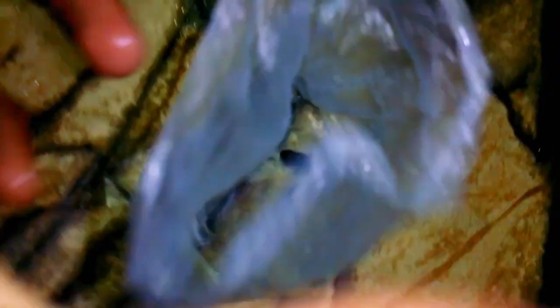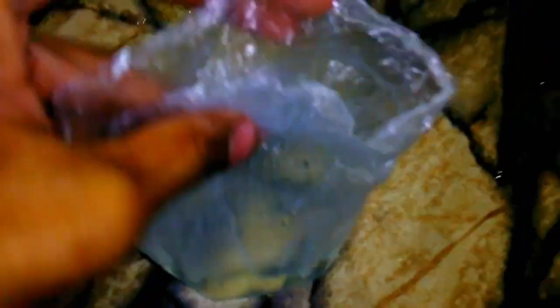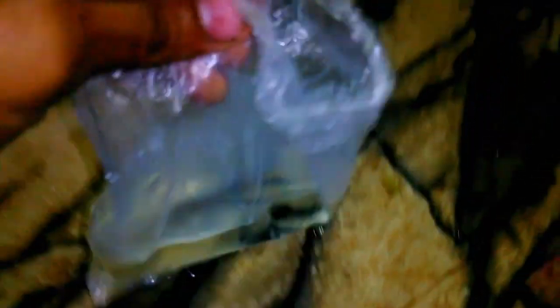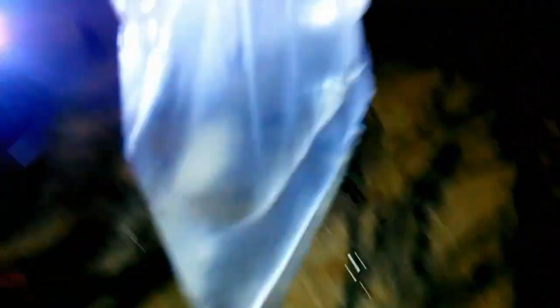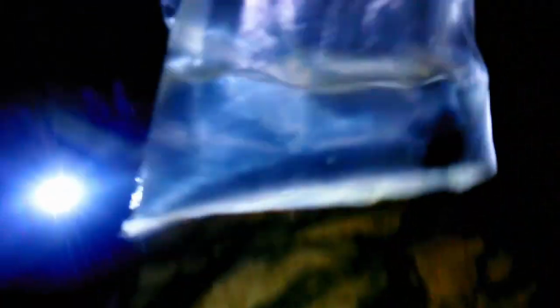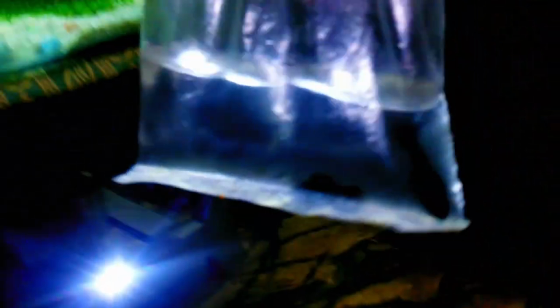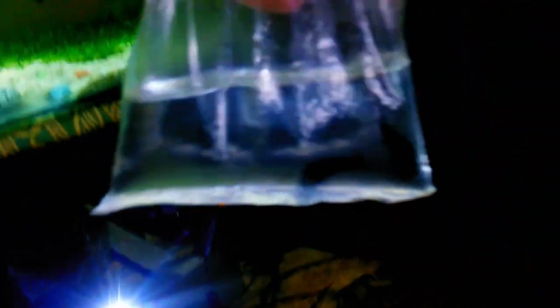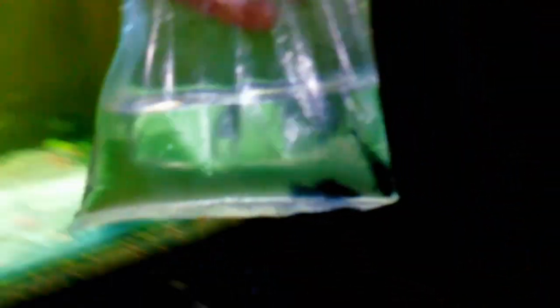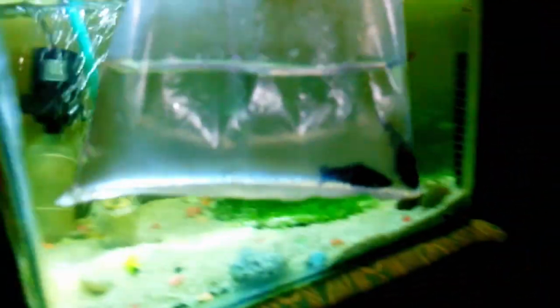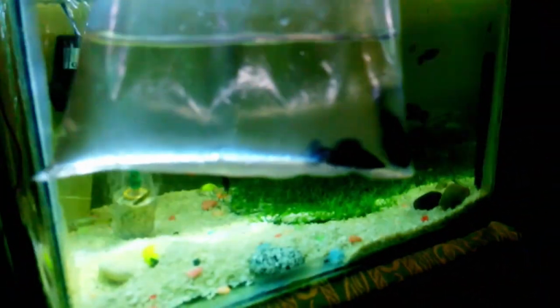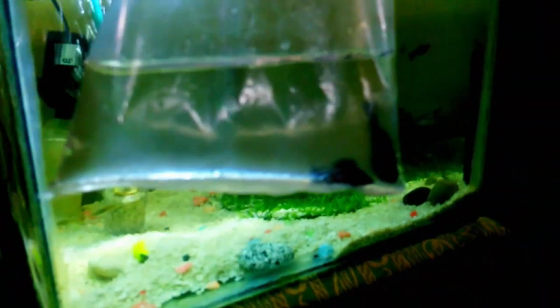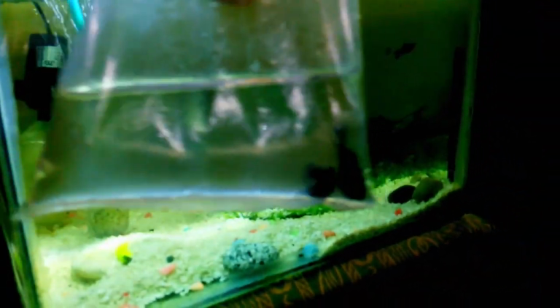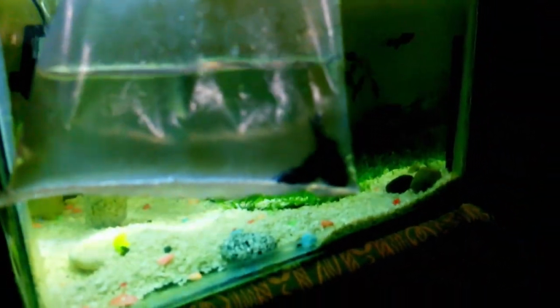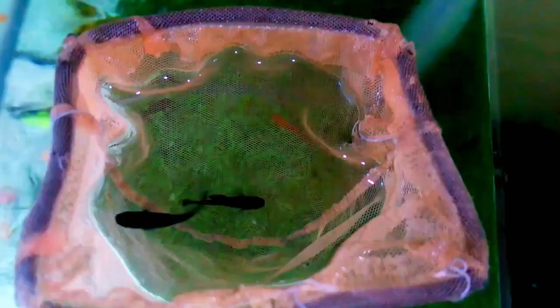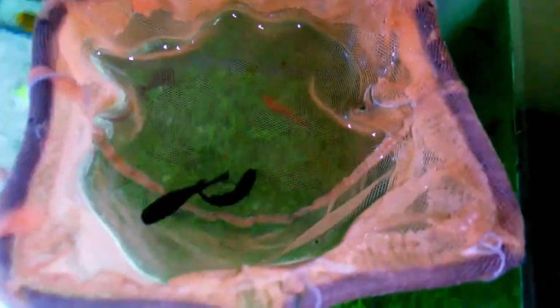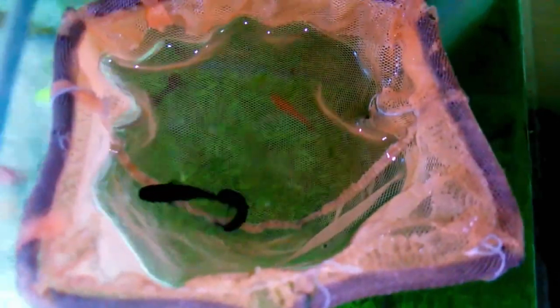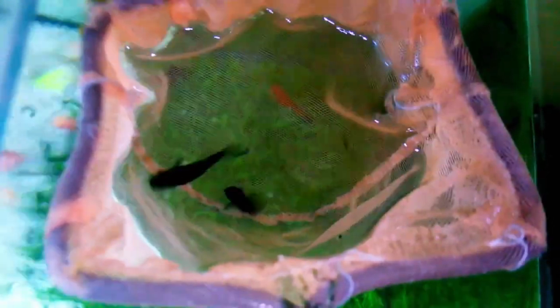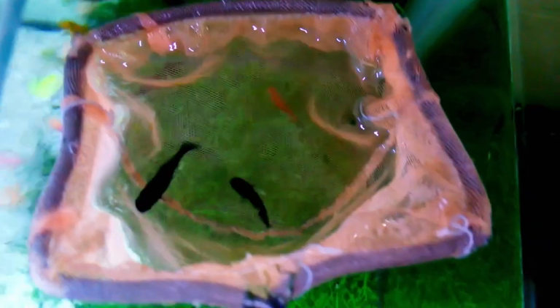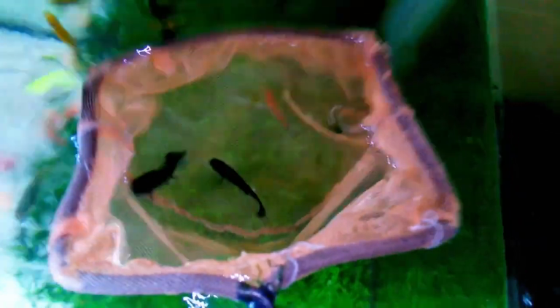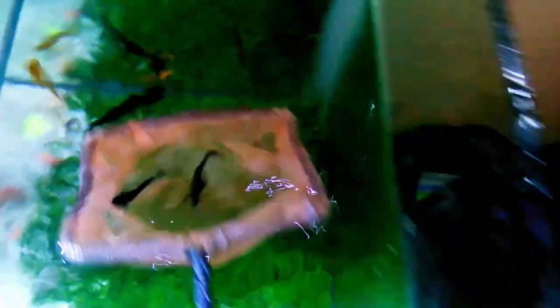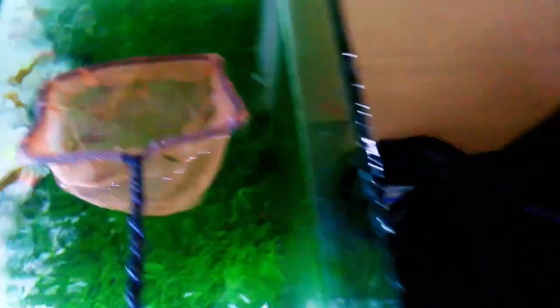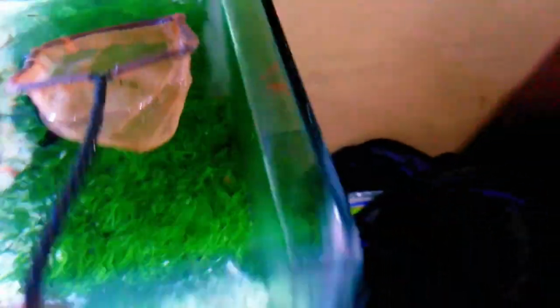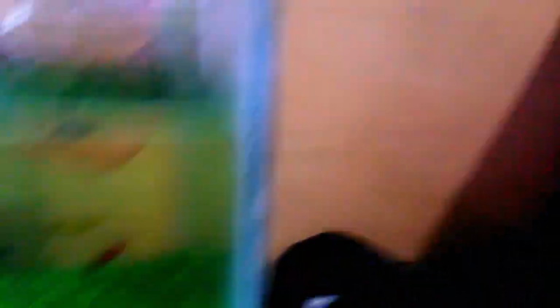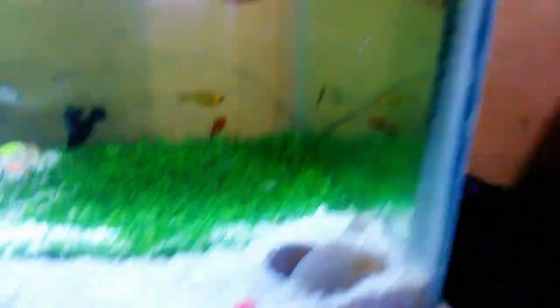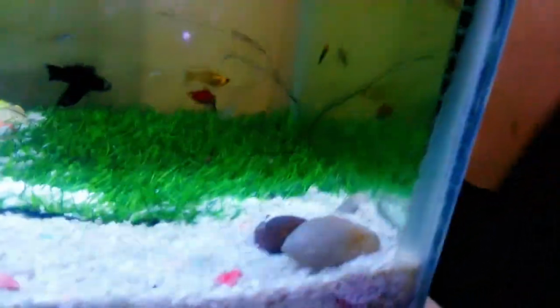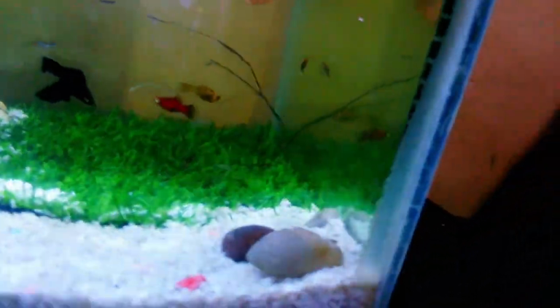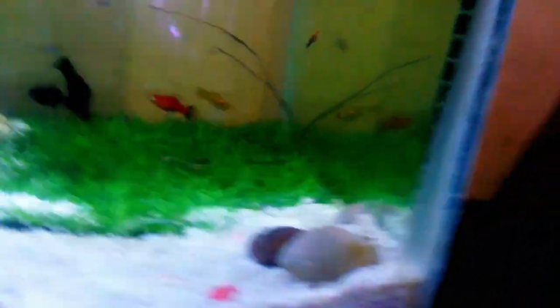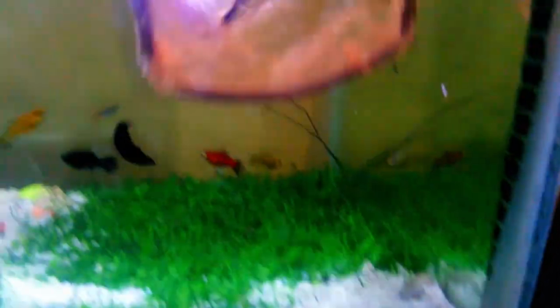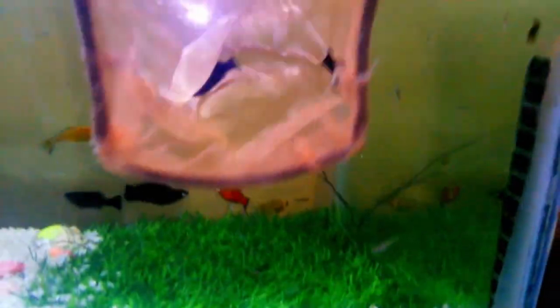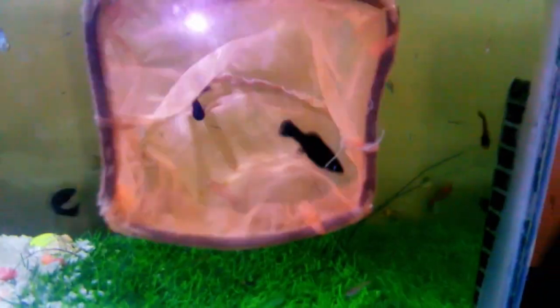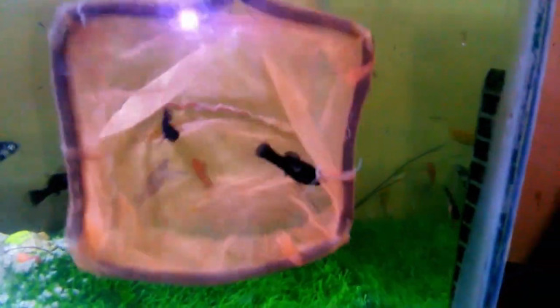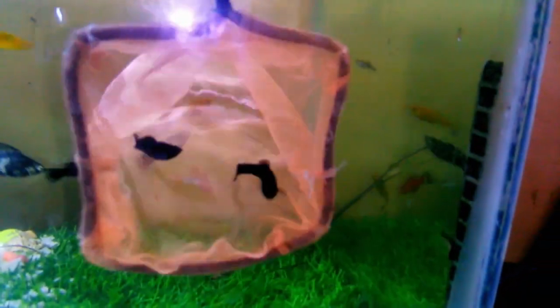This is a big one. I got it for 100 rupees from the fish market. I bought it from the fish market and put it in the aquarium.